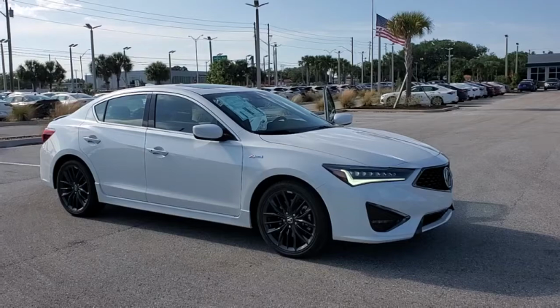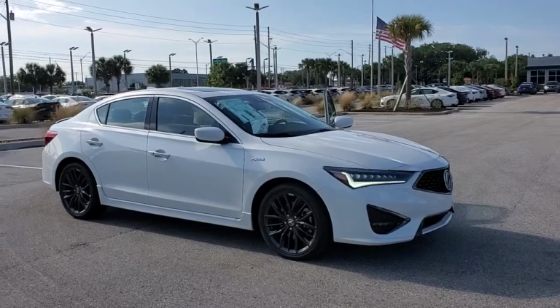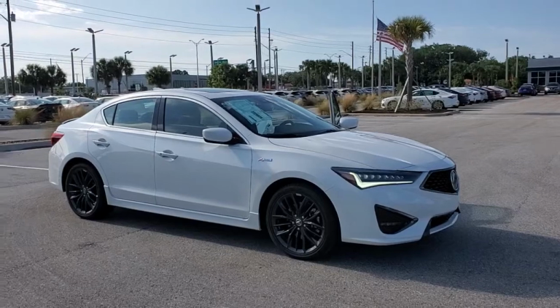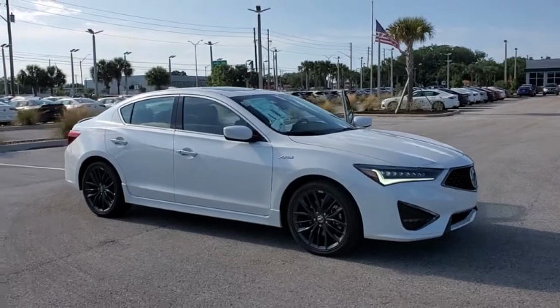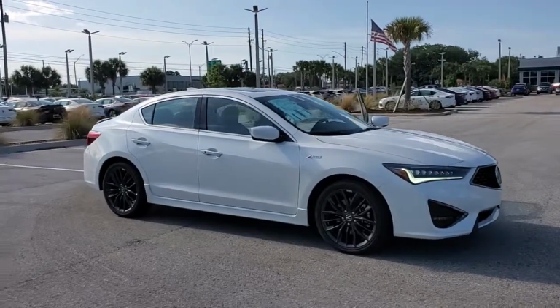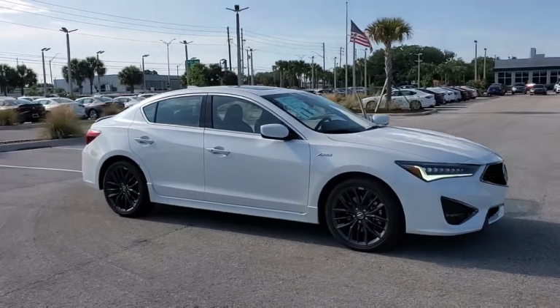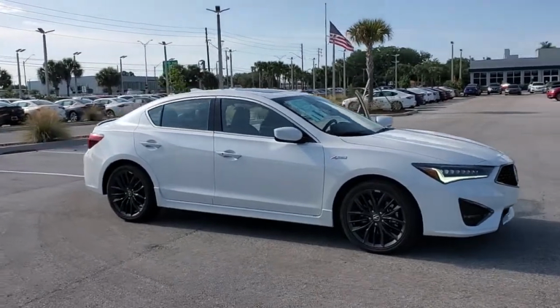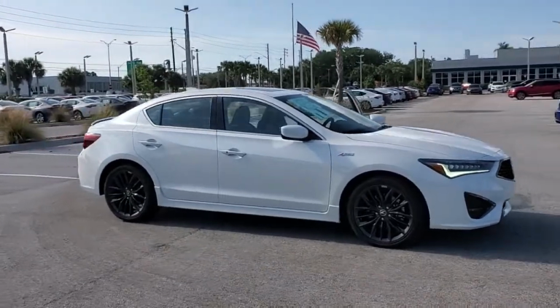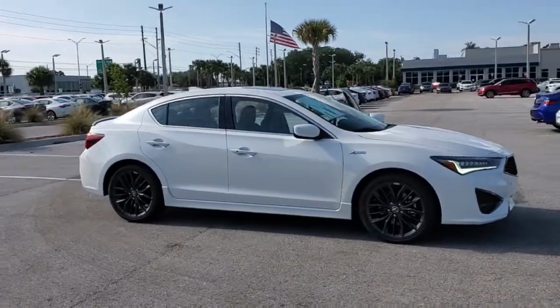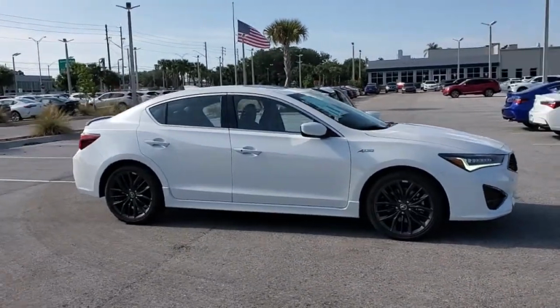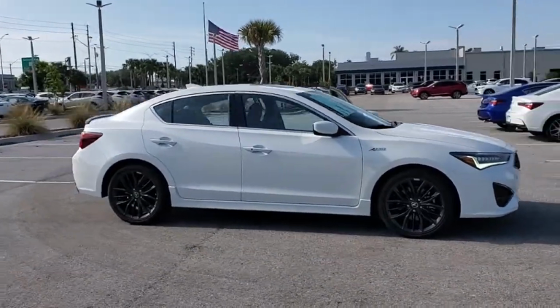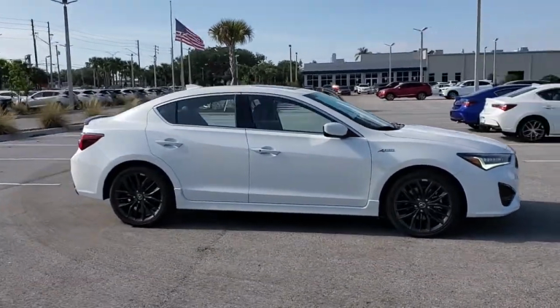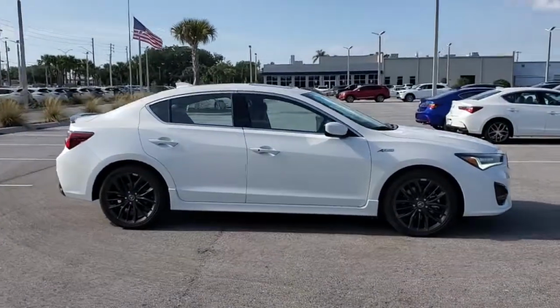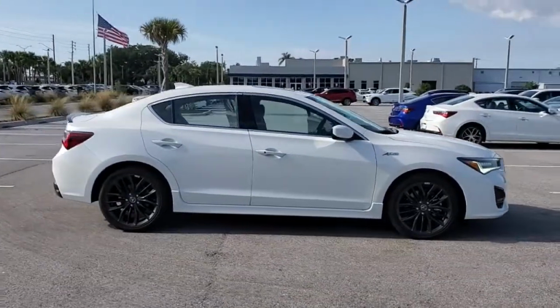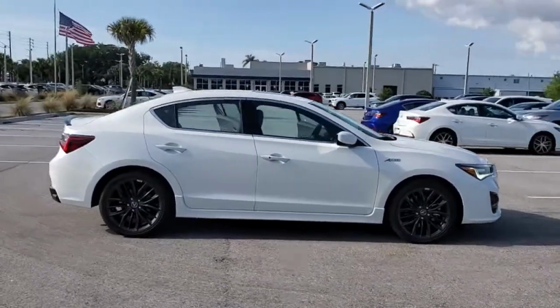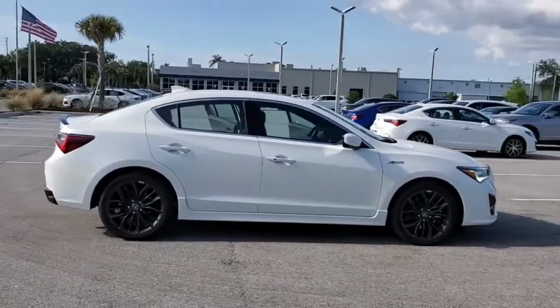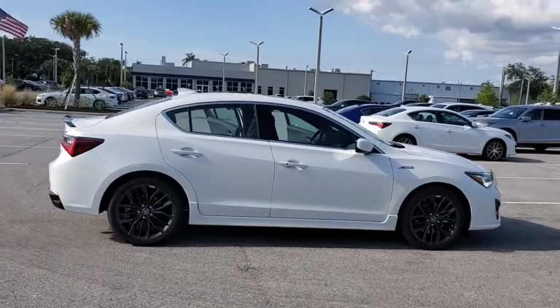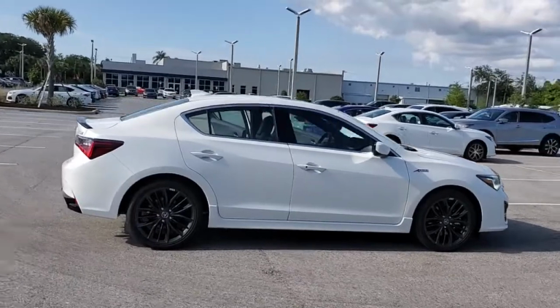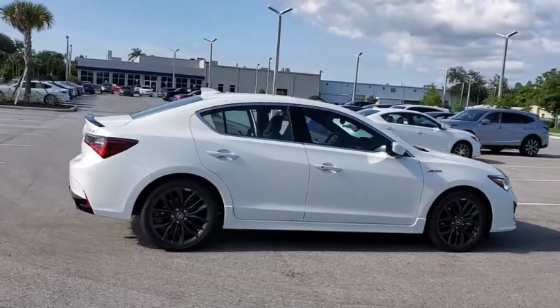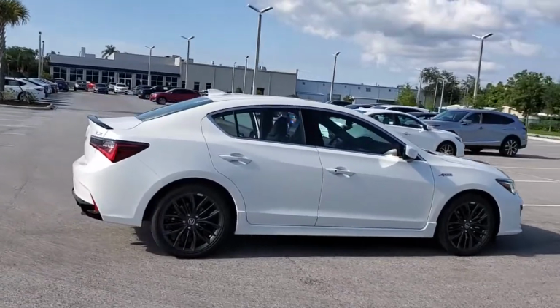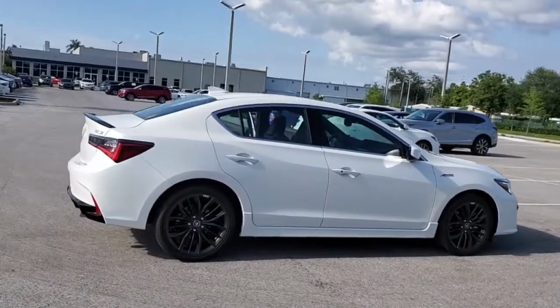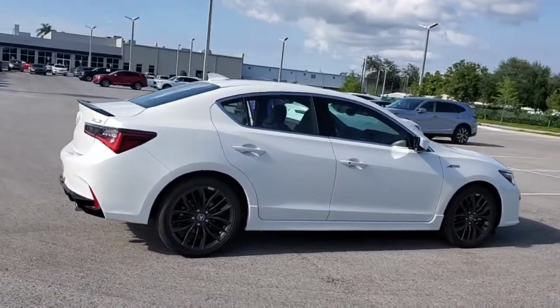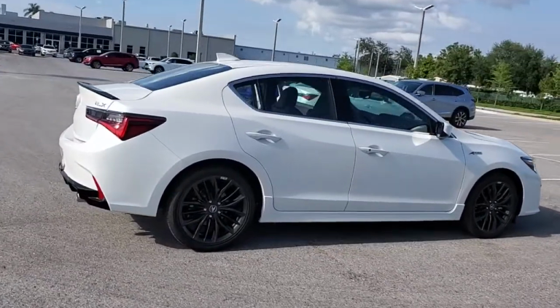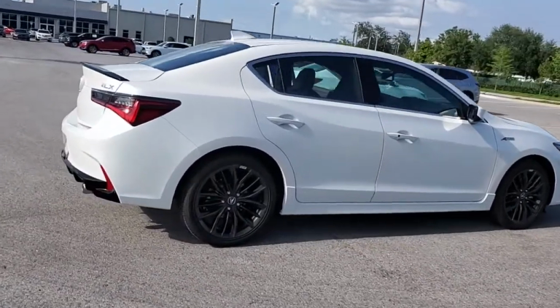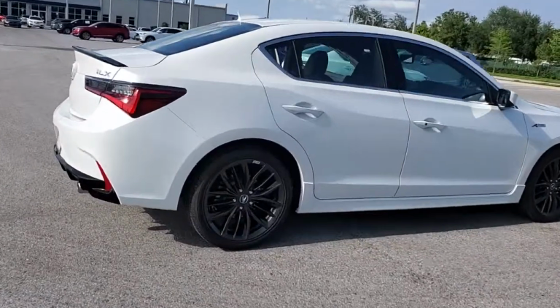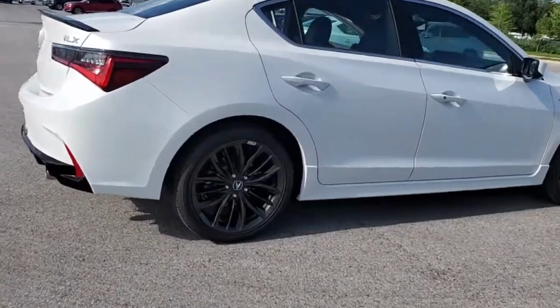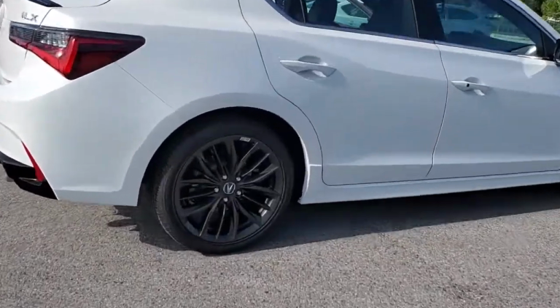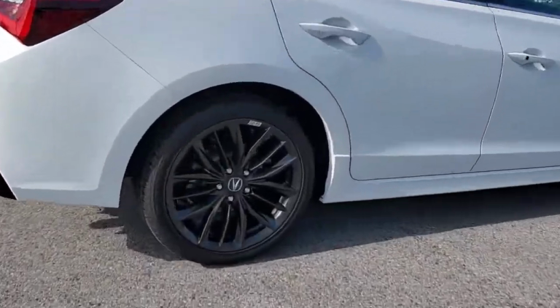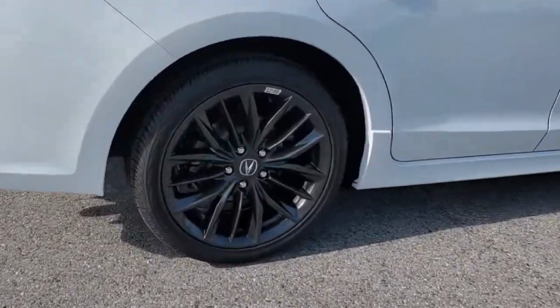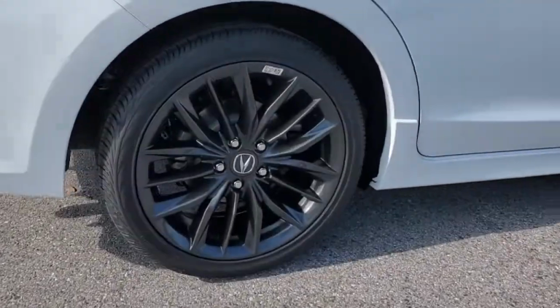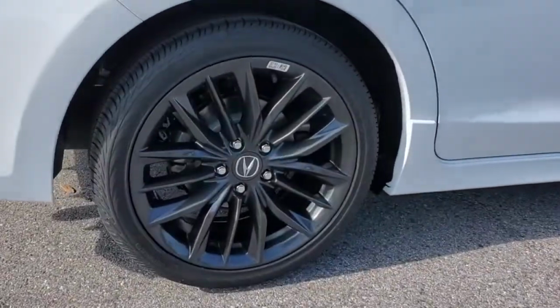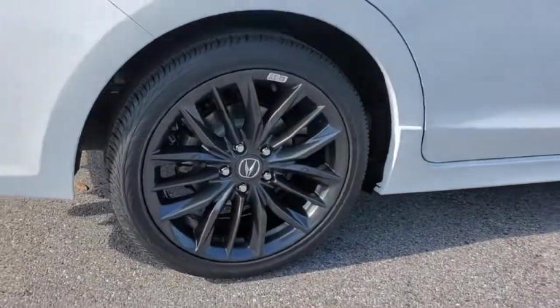This could be the car for you. The 2021 Acura ILX. Drive big in the Bold ILX, Acura's compact sports sedan.